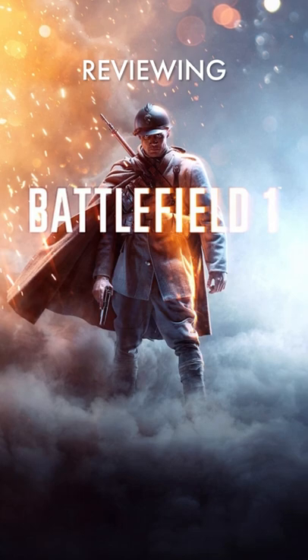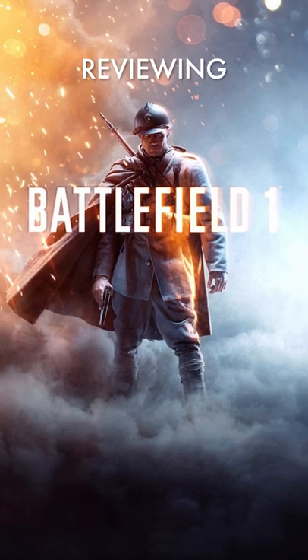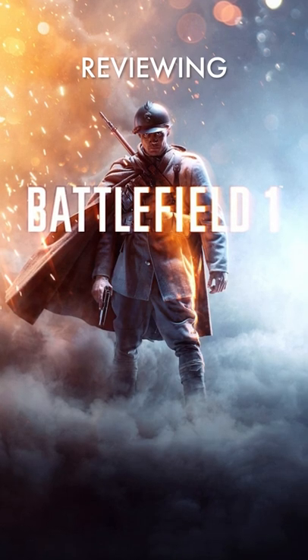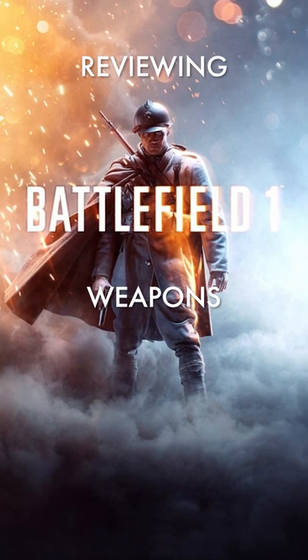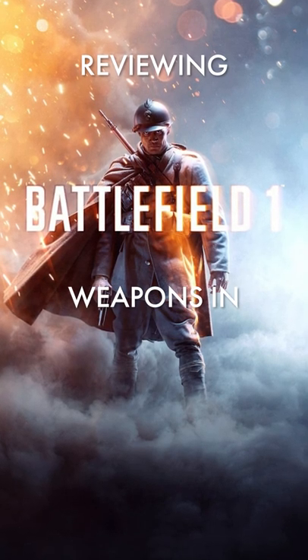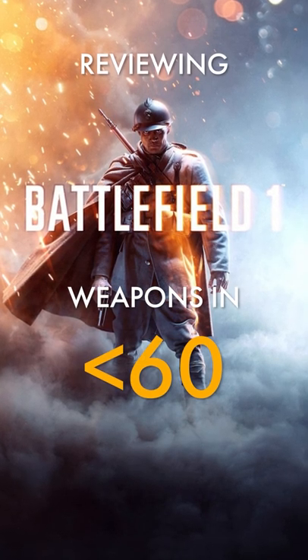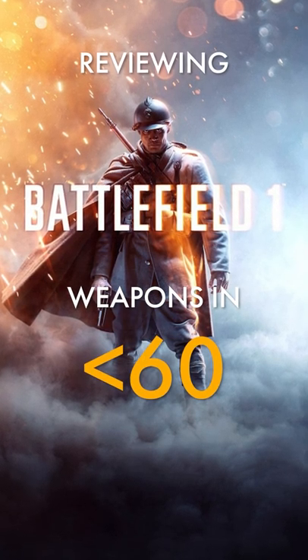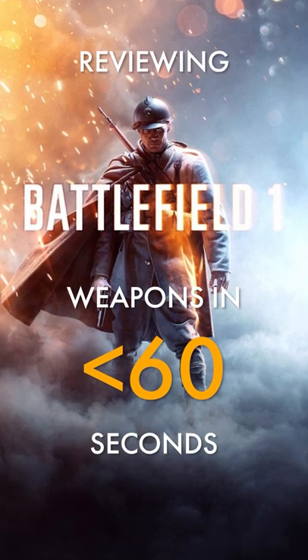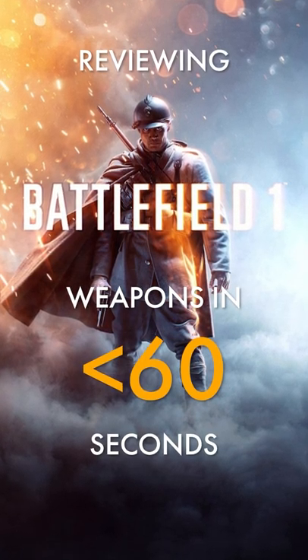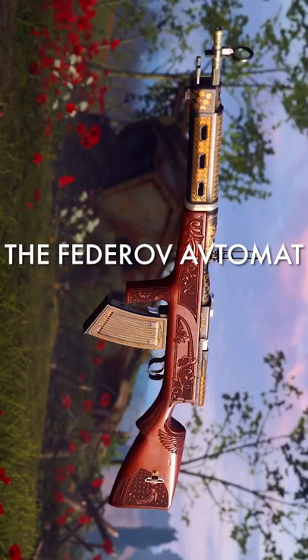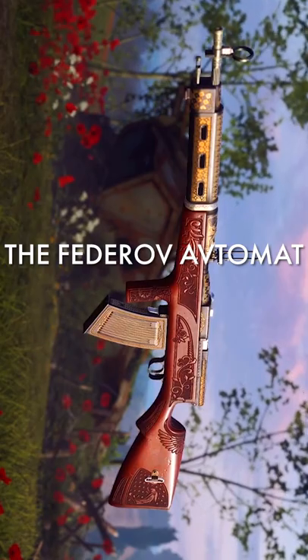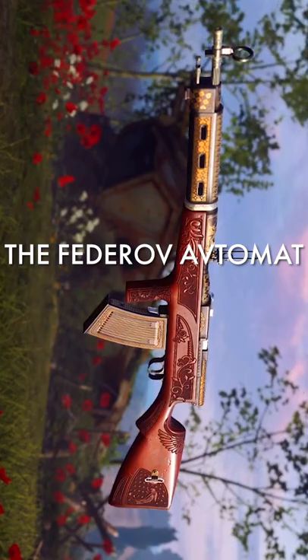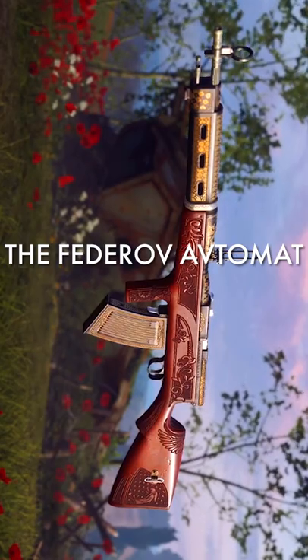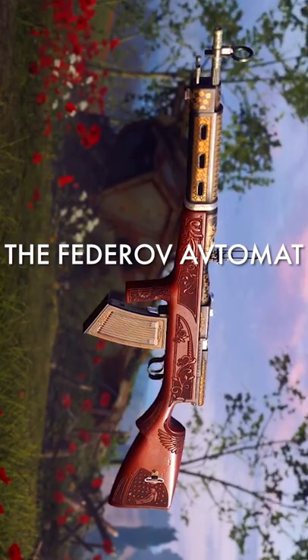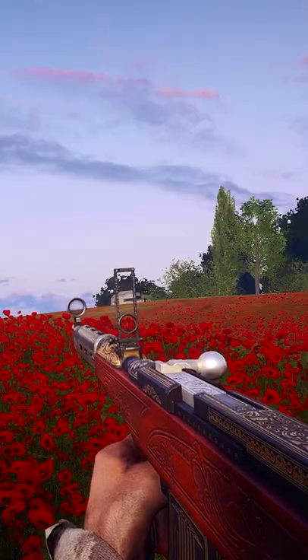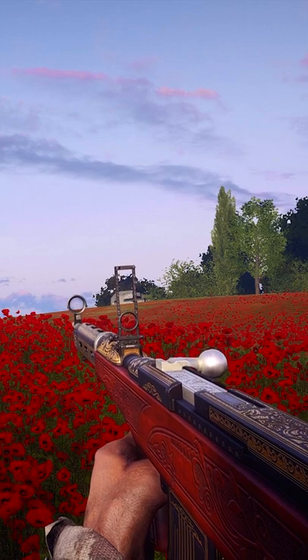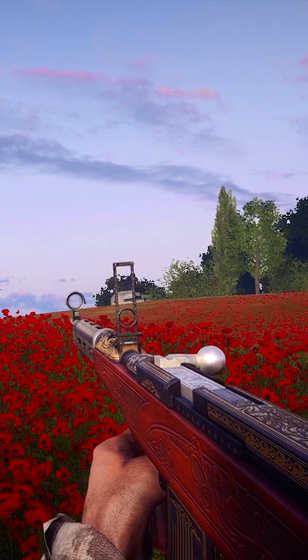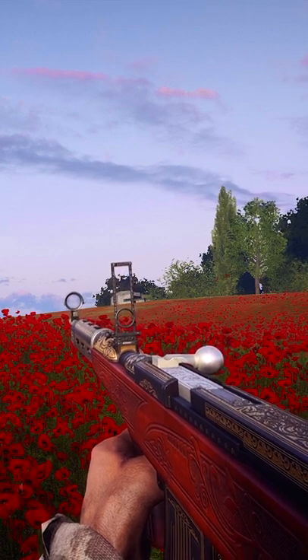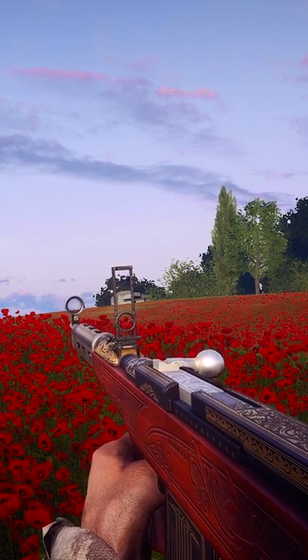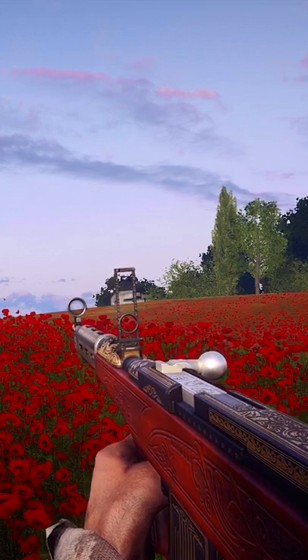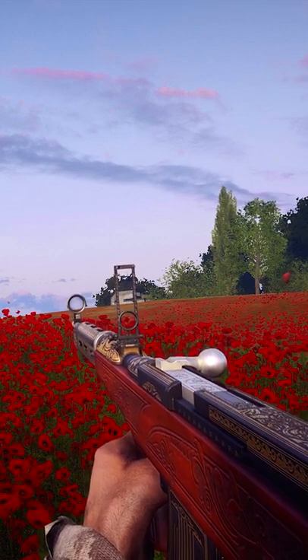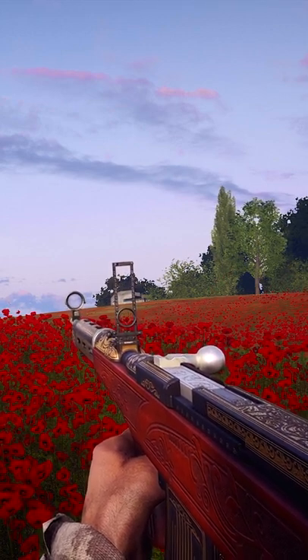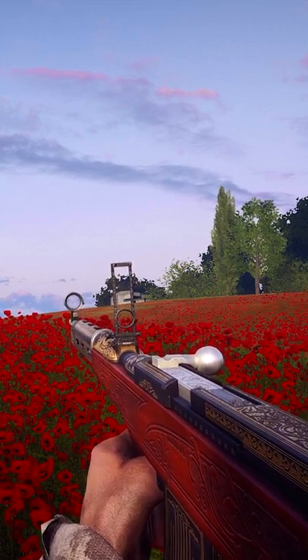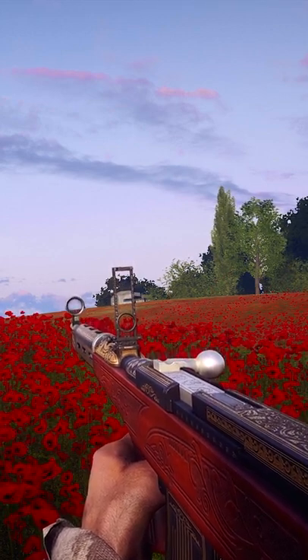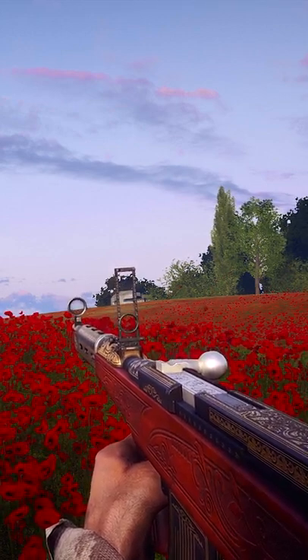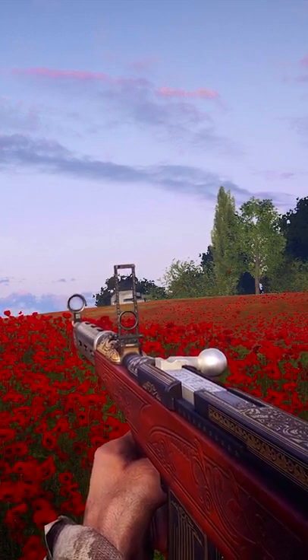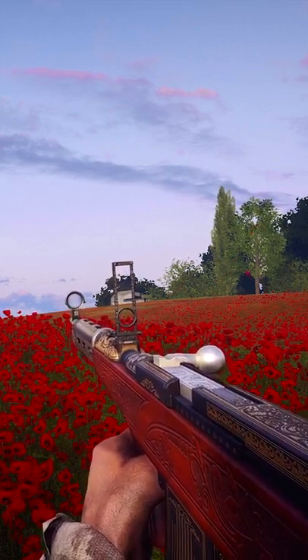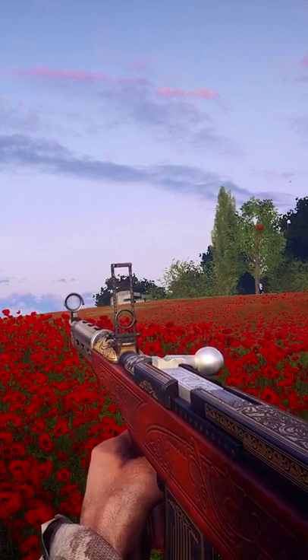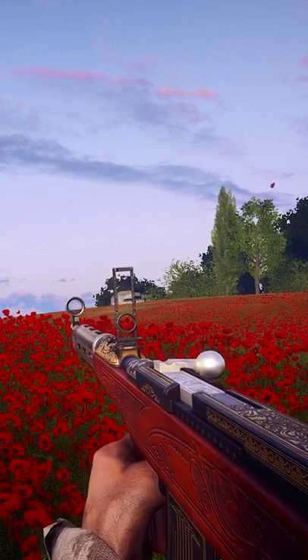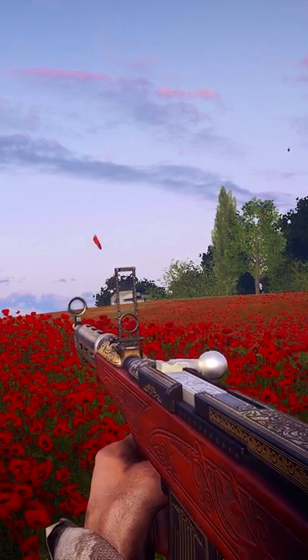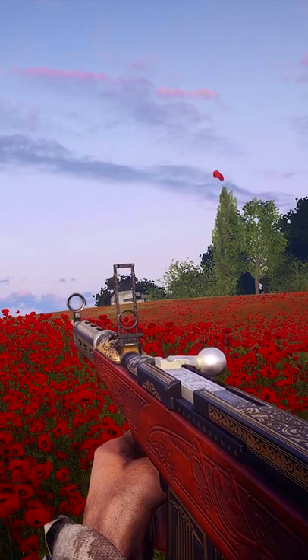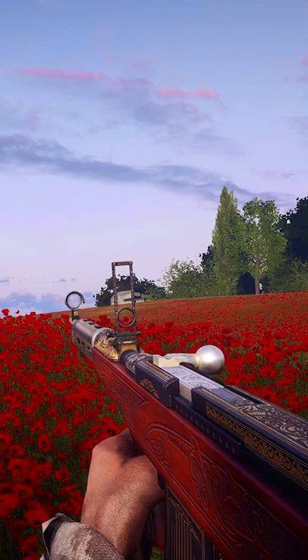Reviewing Battlefield 1 weapons in less than 60 seconds. The Fedorov Avtomat is one of the earliest assault rifles, and was introduced to Battlefield 1 with the In the Name of the Tsar DLC.